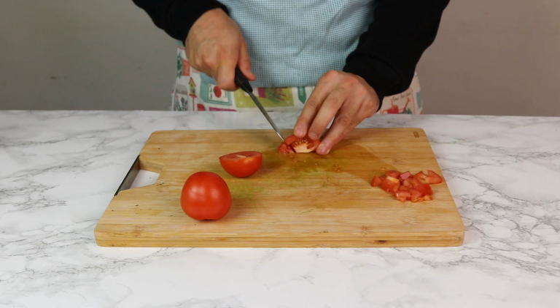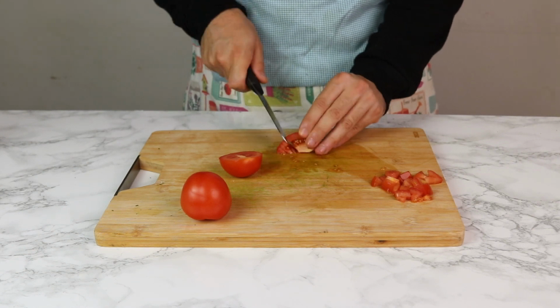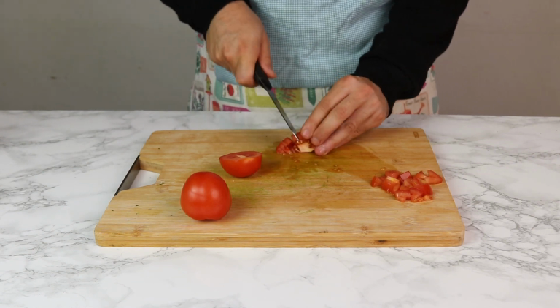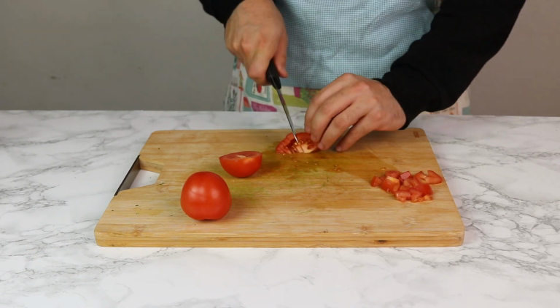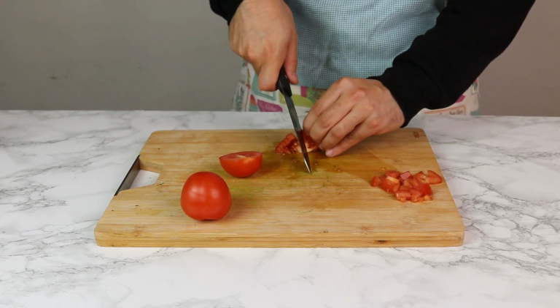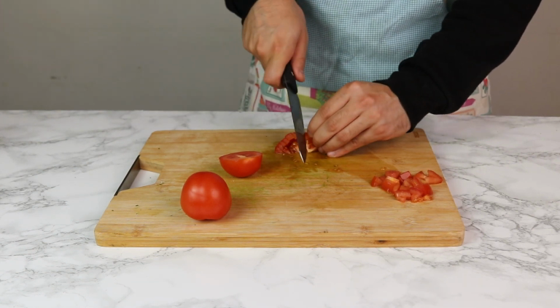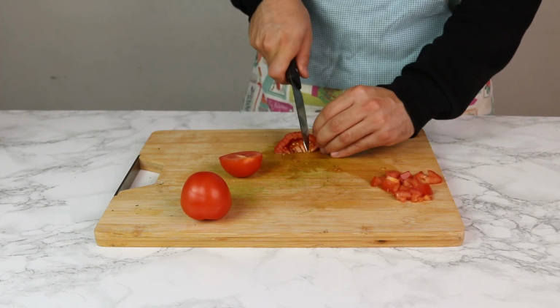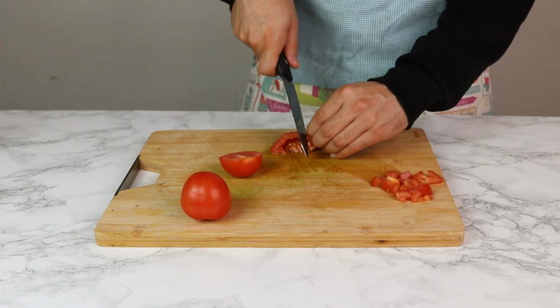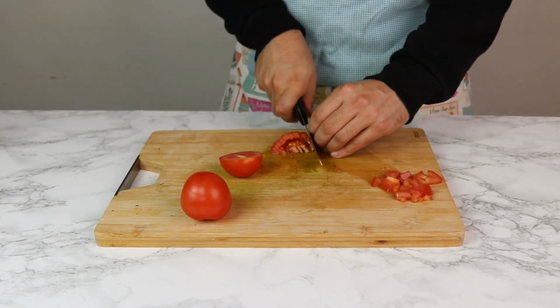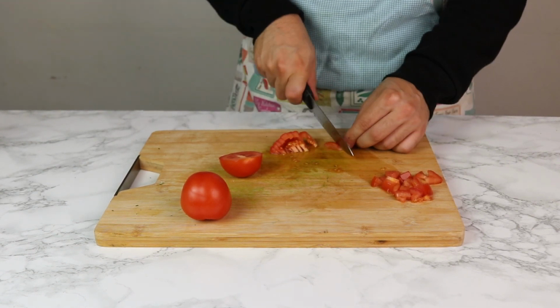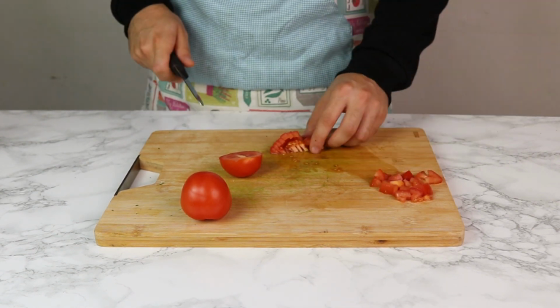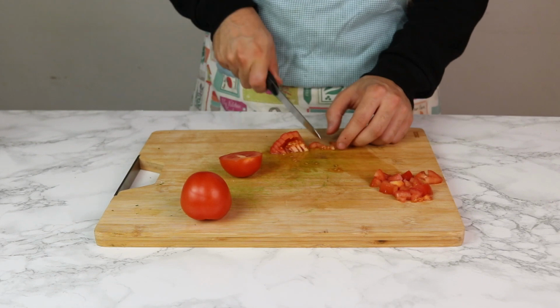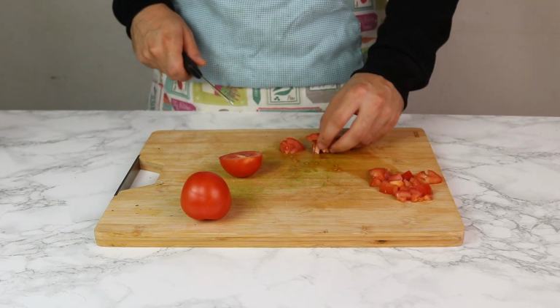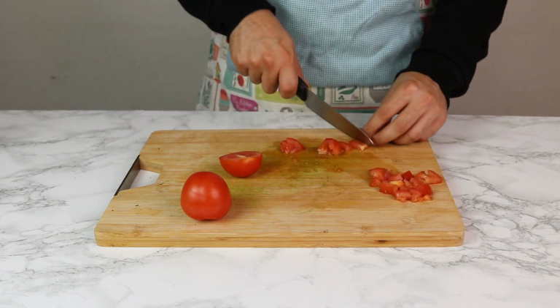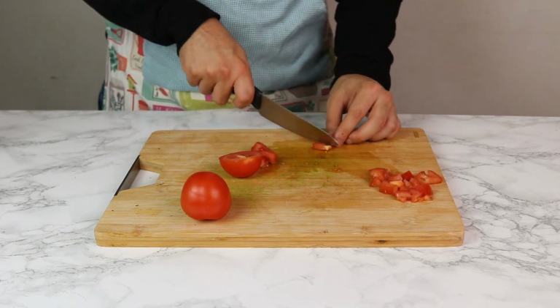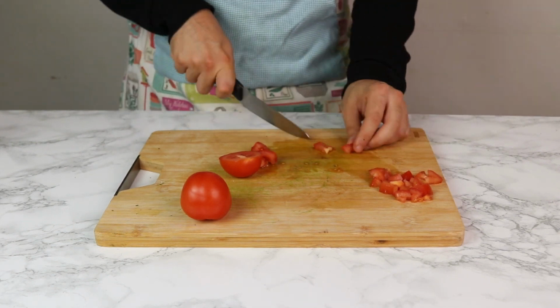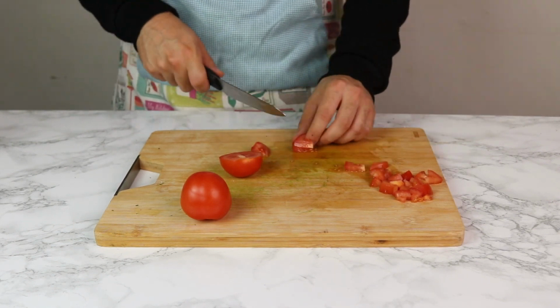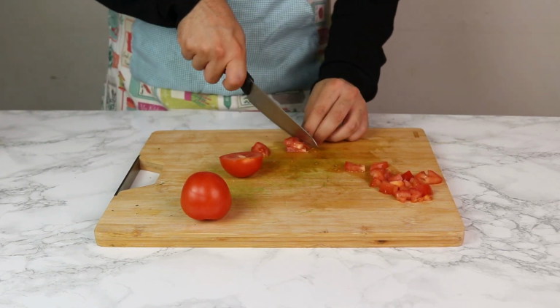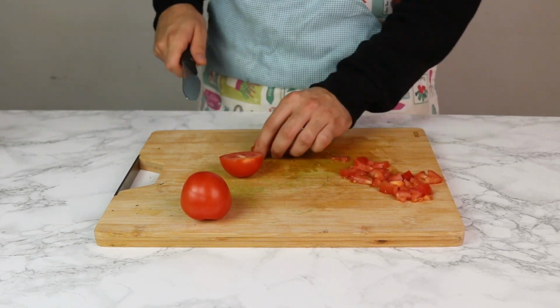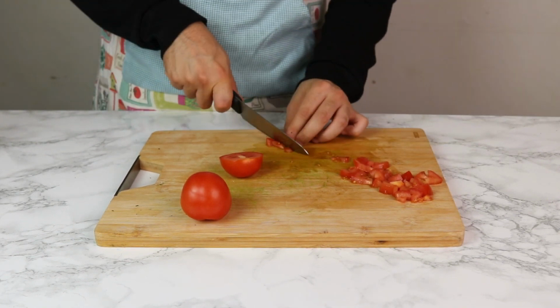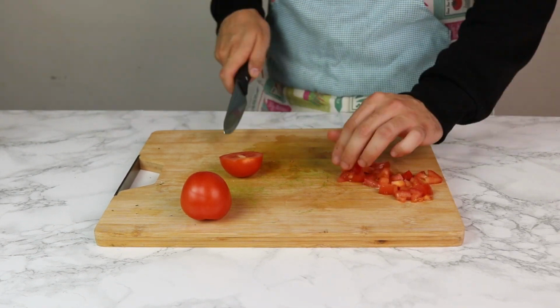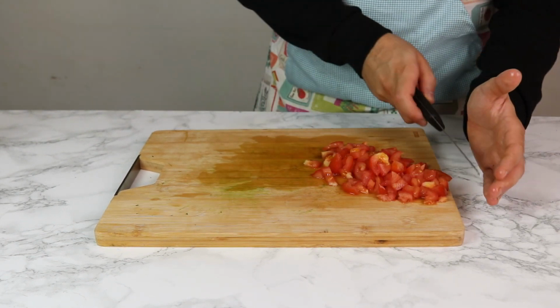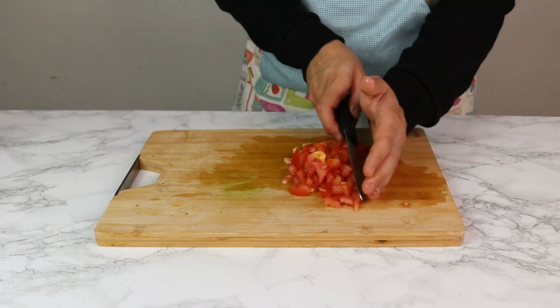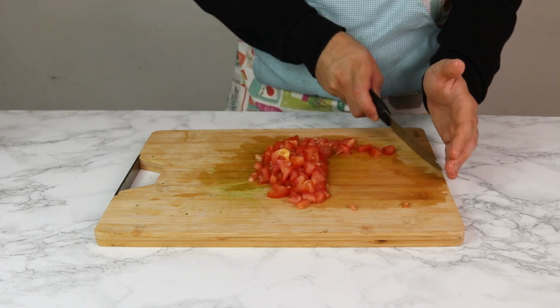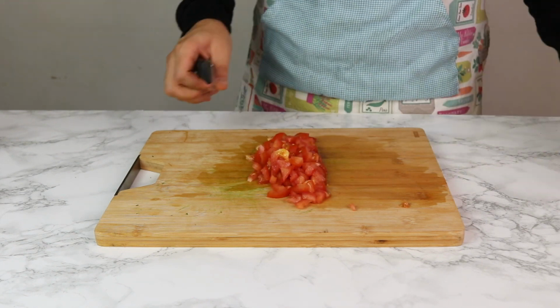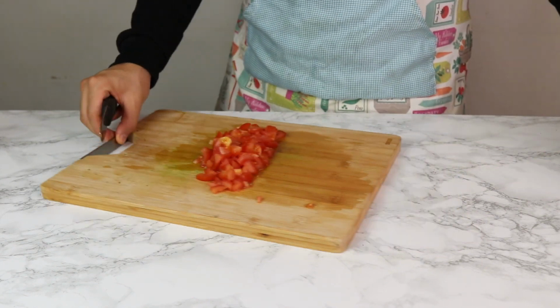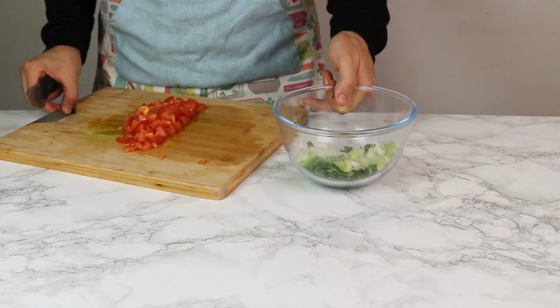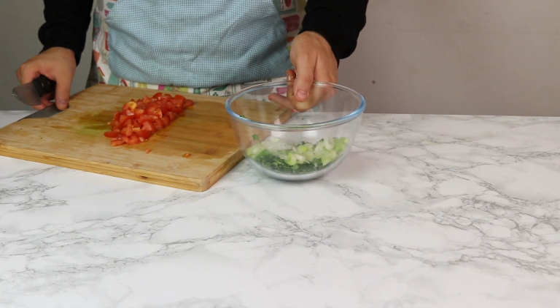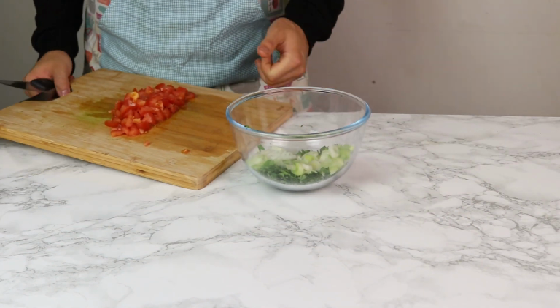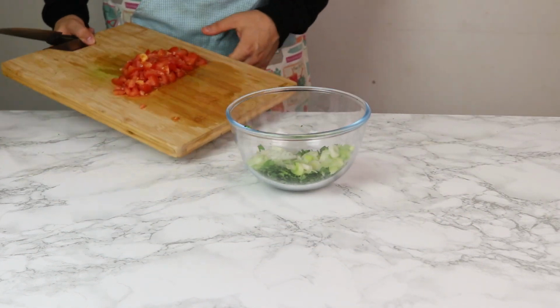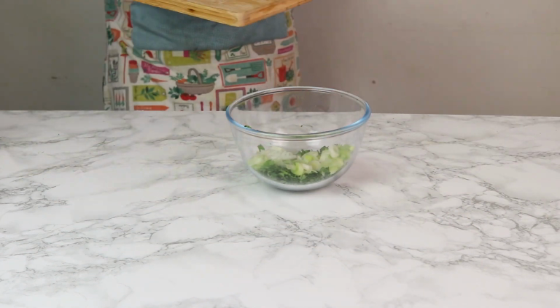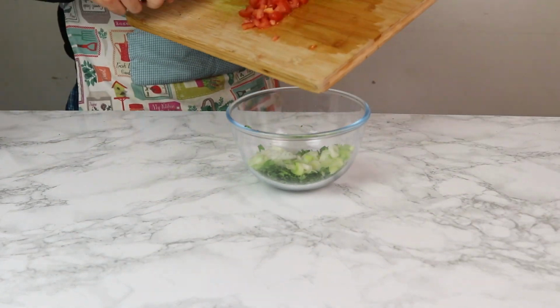Now you're gonna want to cut up your tomatoes really small — little bite sizes, little chunks like this. If you cut slices then cut those in half, should be good to go. Then add these all into the bowl, and make sure you get all that tomato juice in there just to add a bit more volume to your salad.